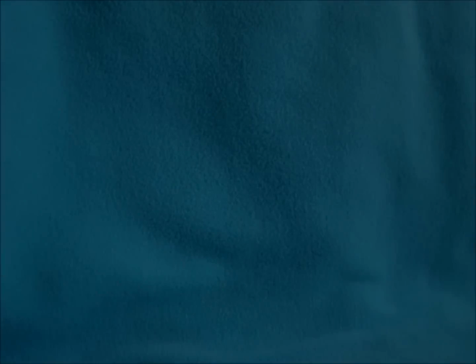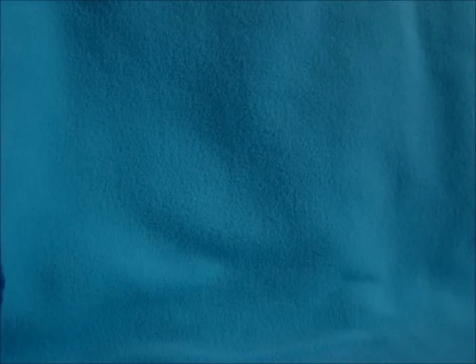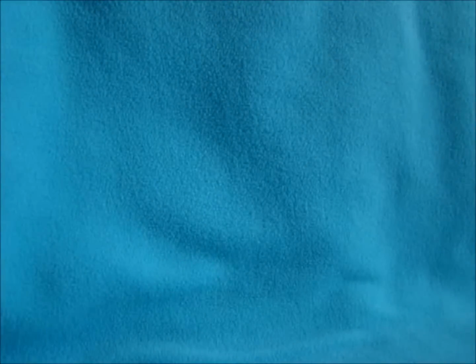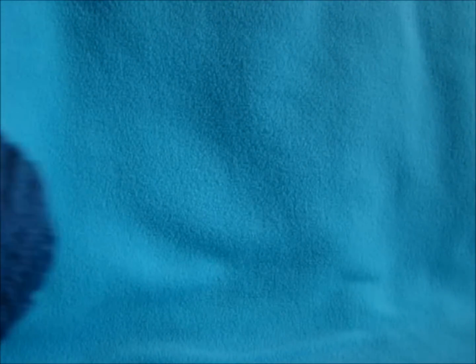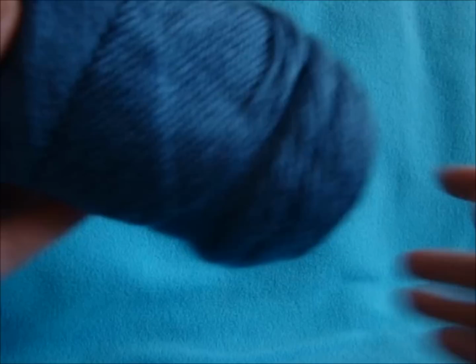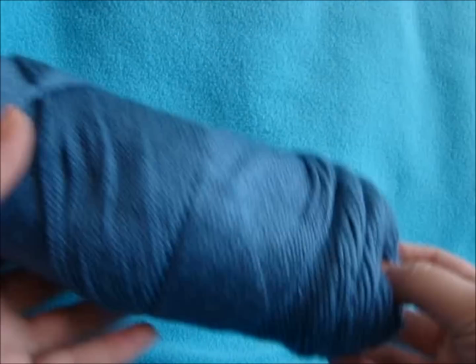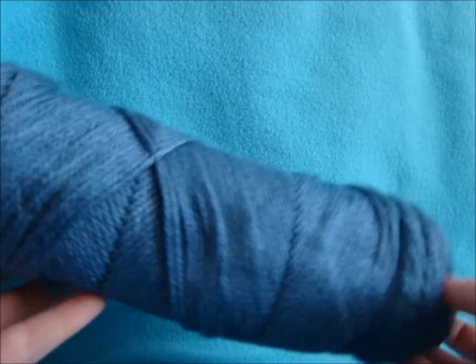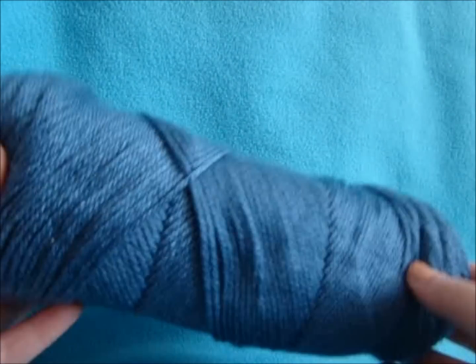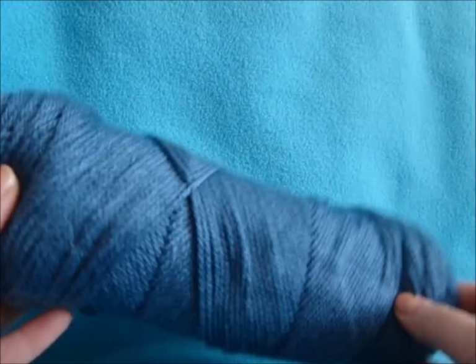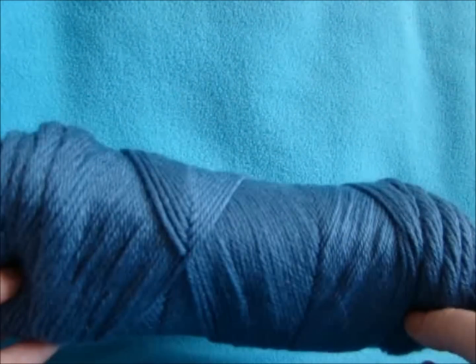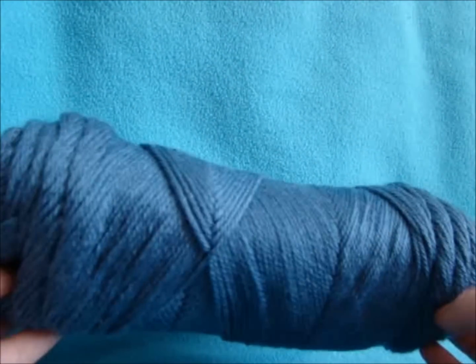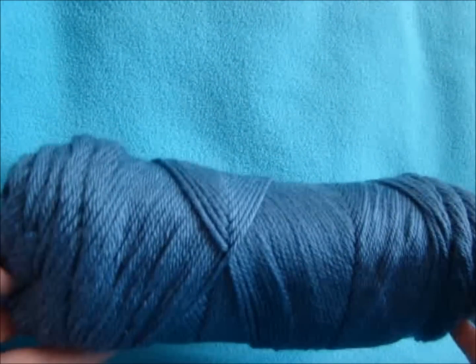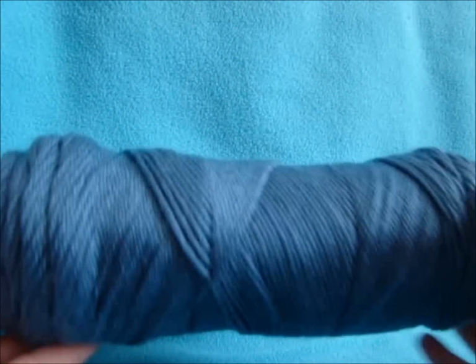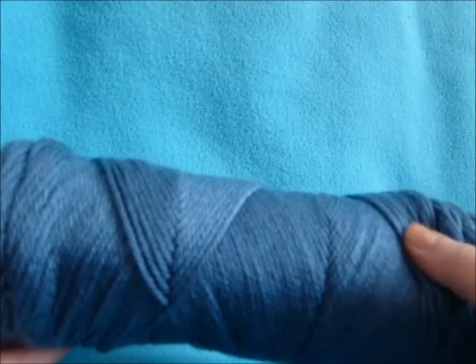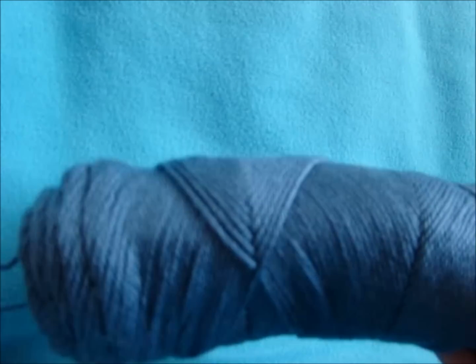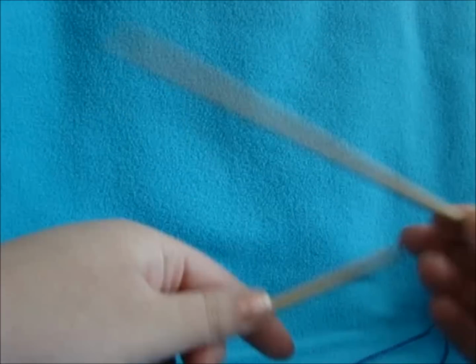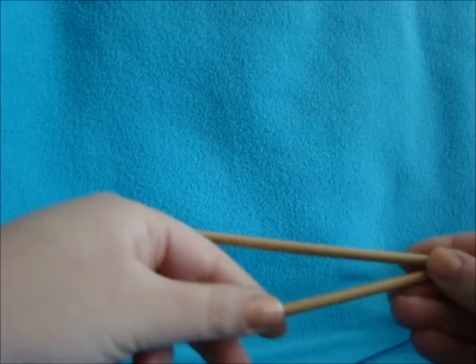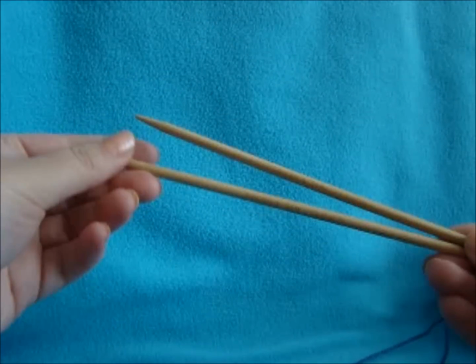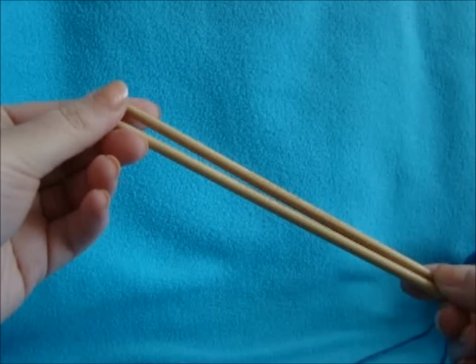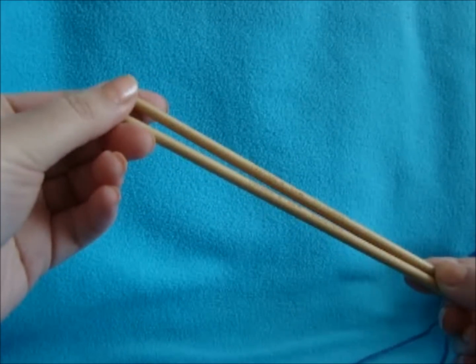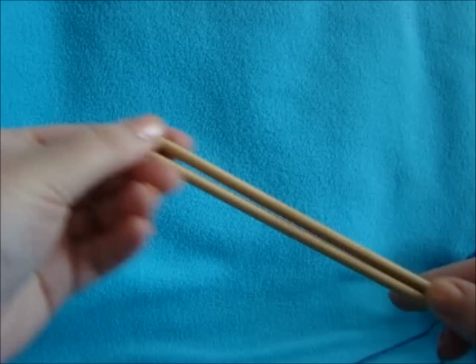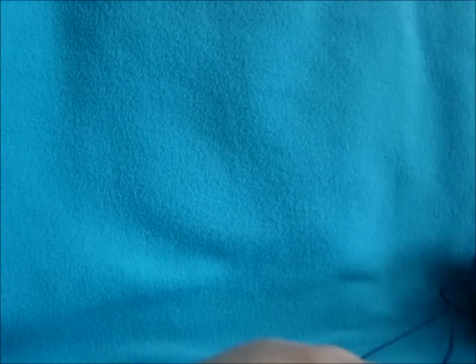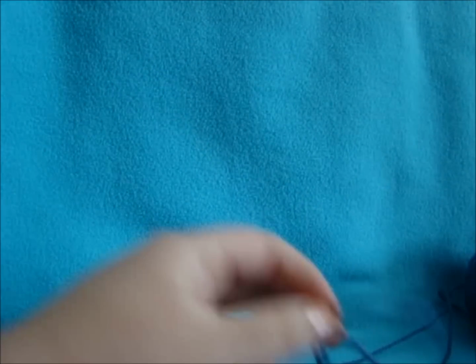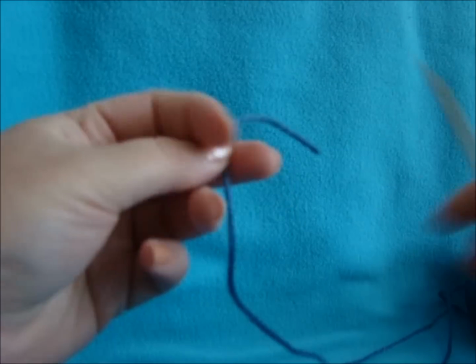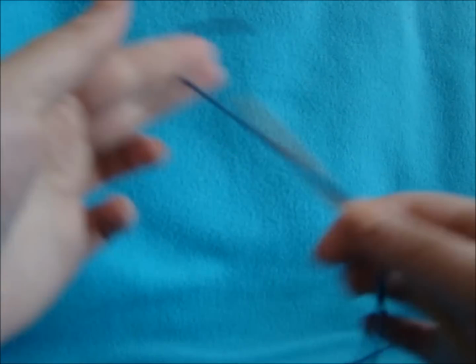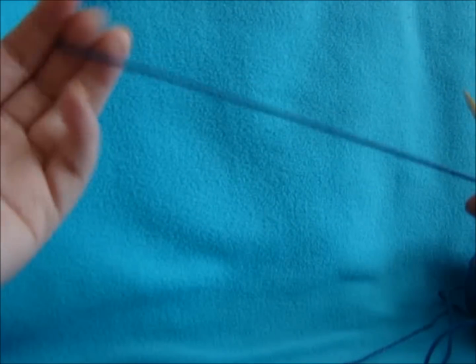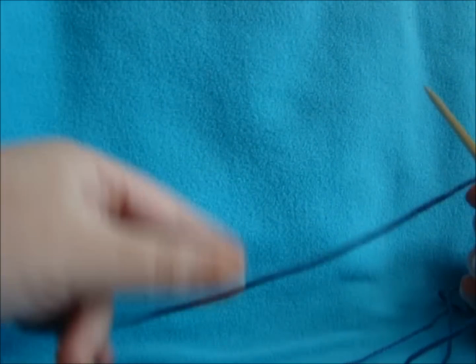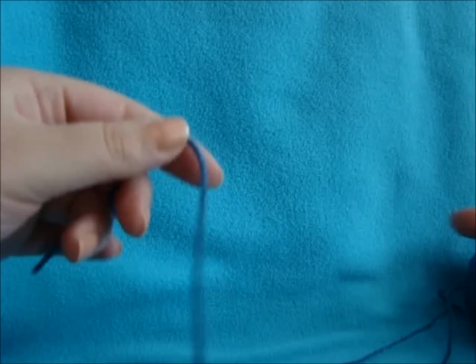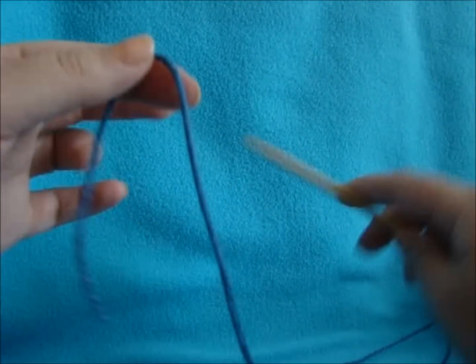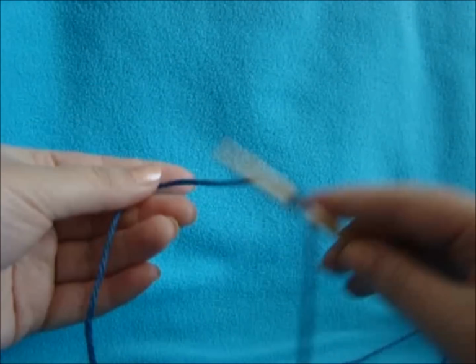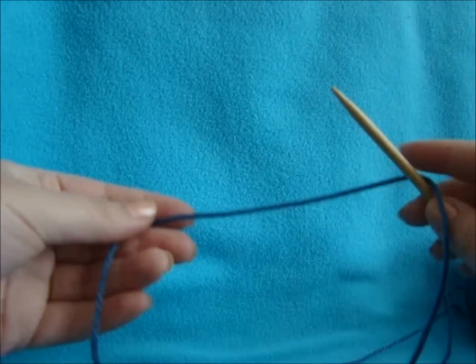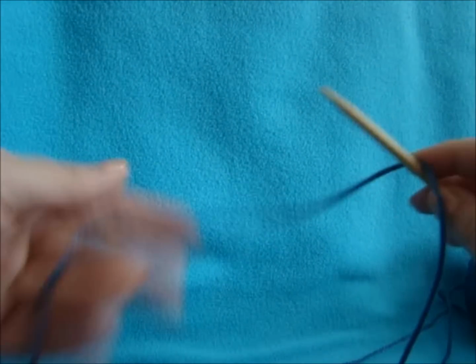To start off making your bow, you want to pick the yarn. This is Caron Simply Soft in Country Blue. I'm using size 8 needles, and I'm just using double pointed needles for the fact that they're small needles.